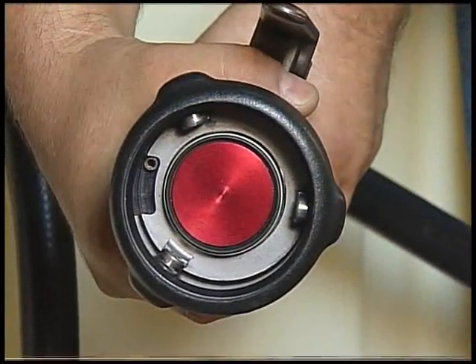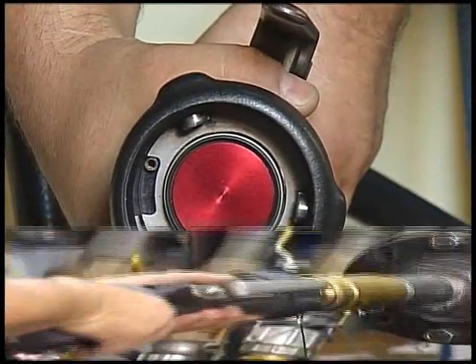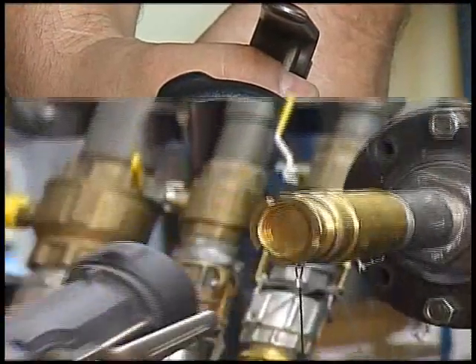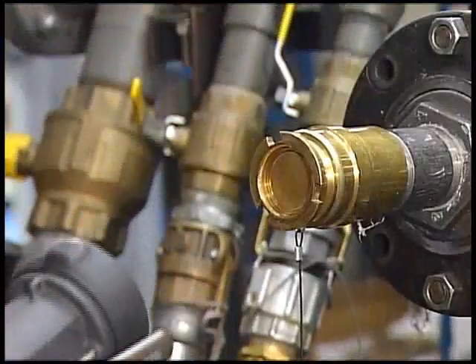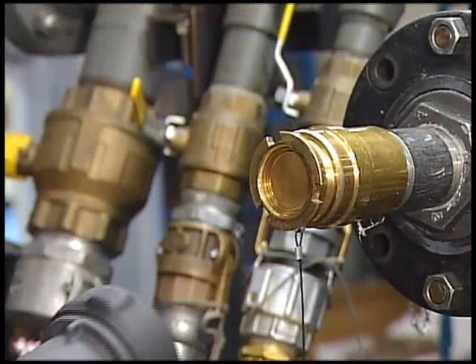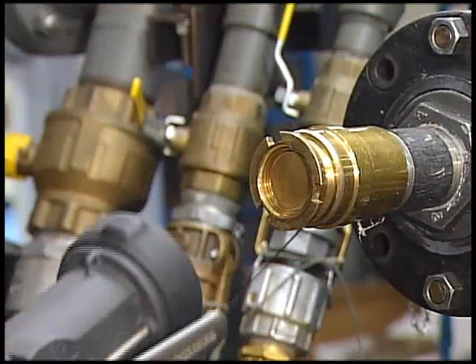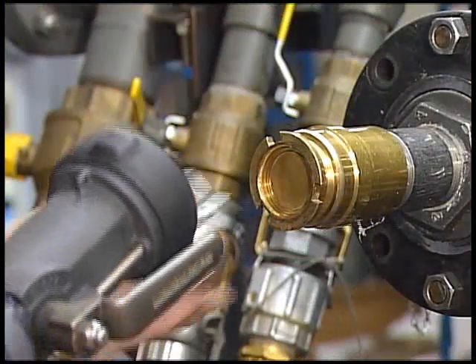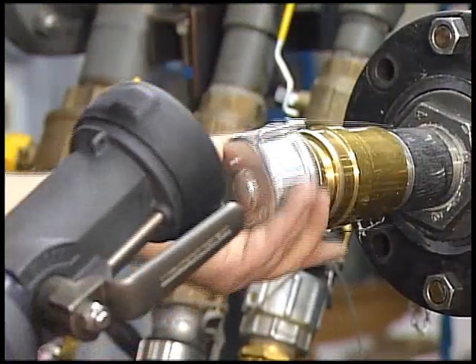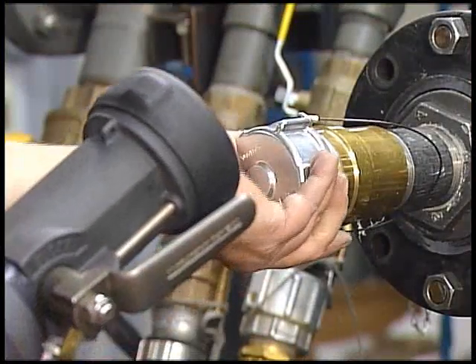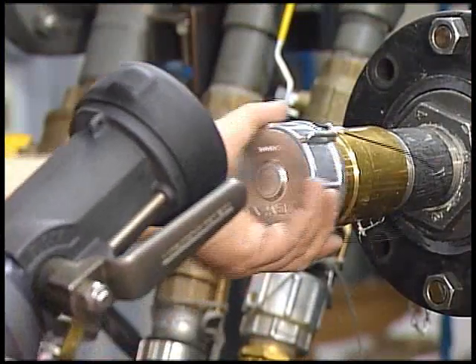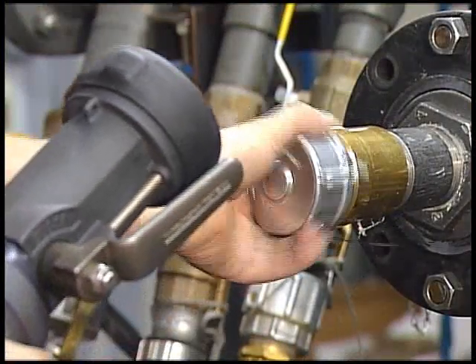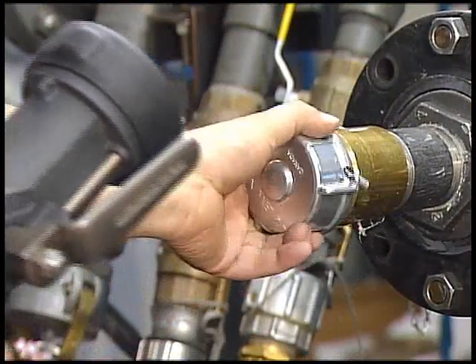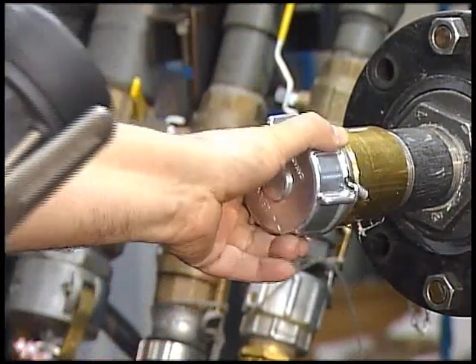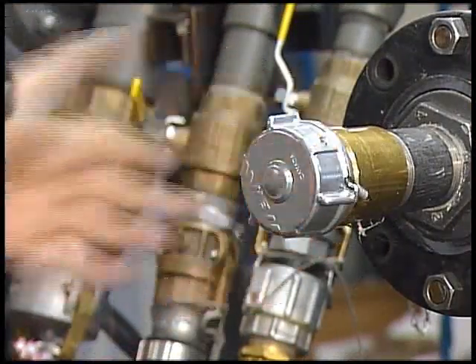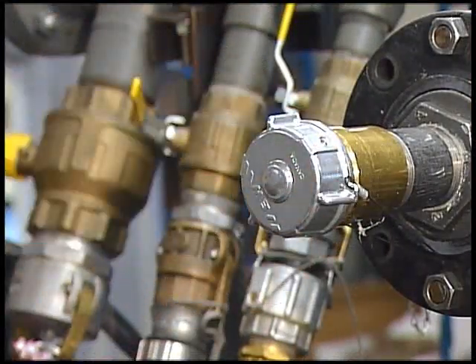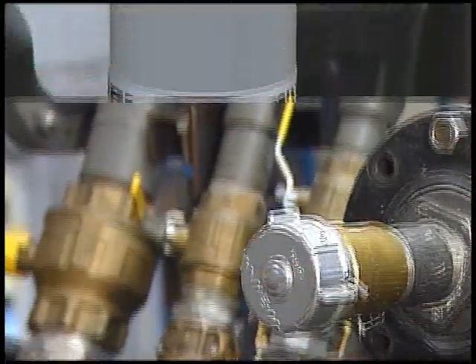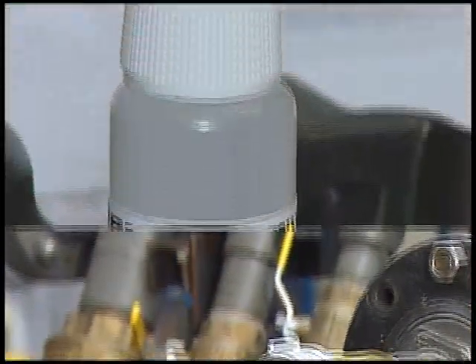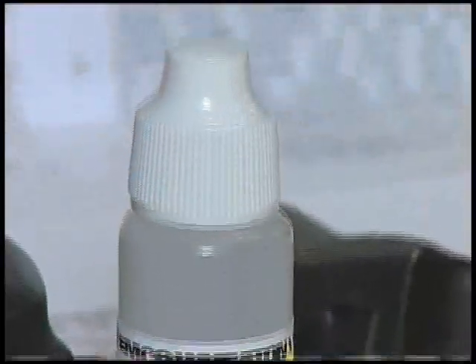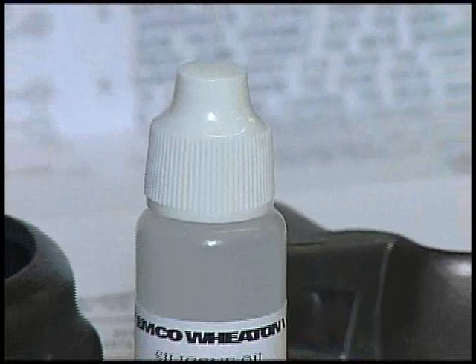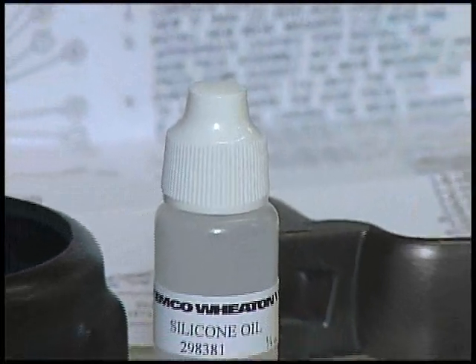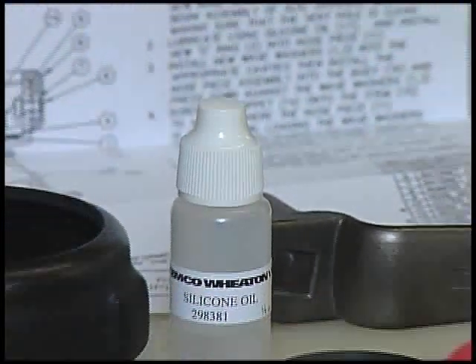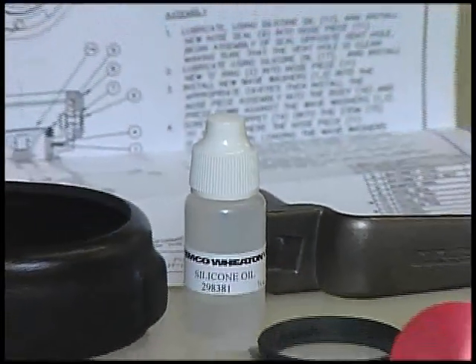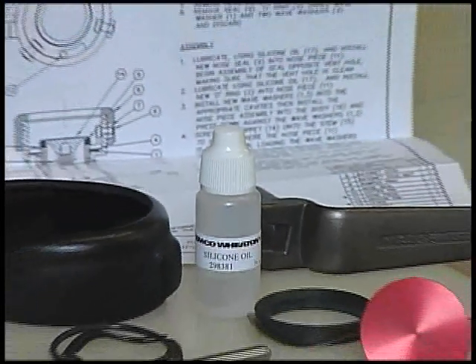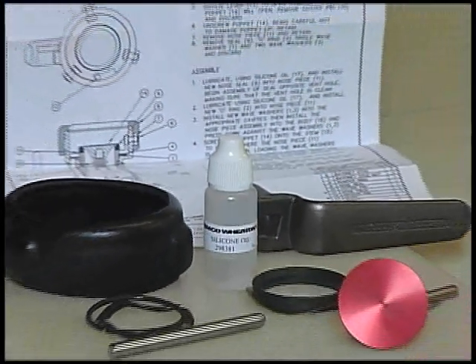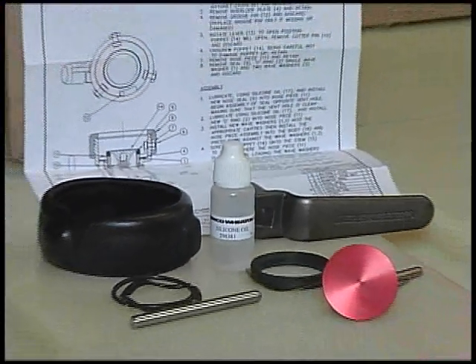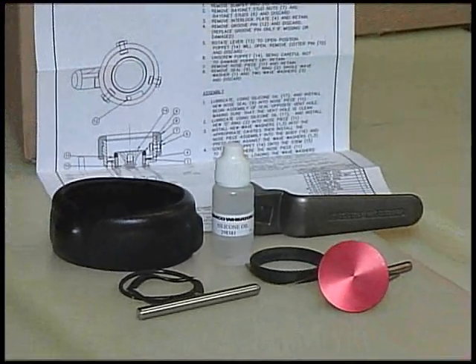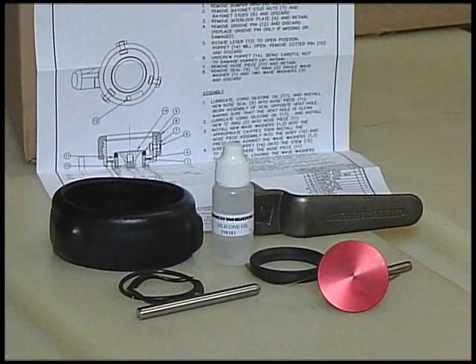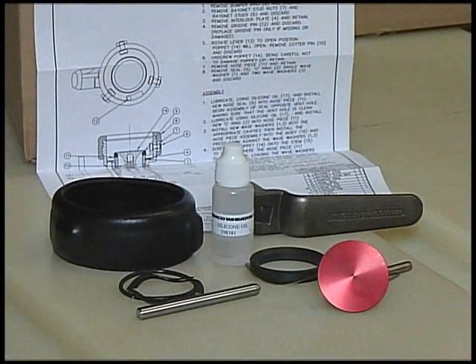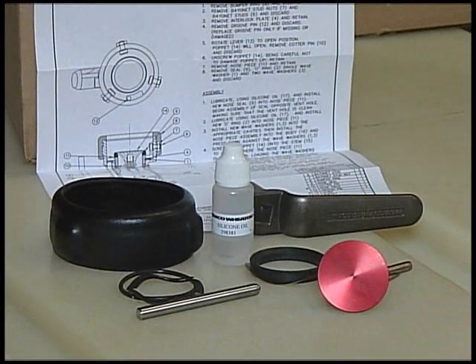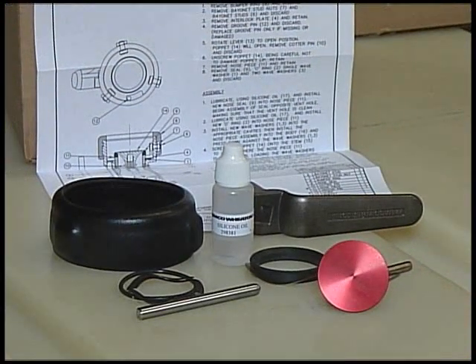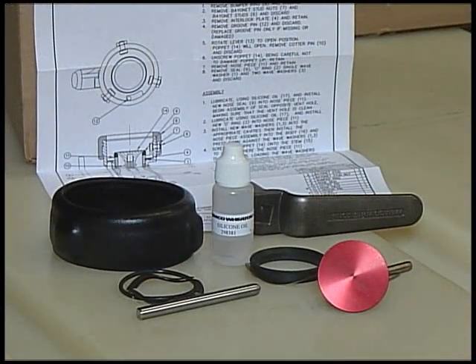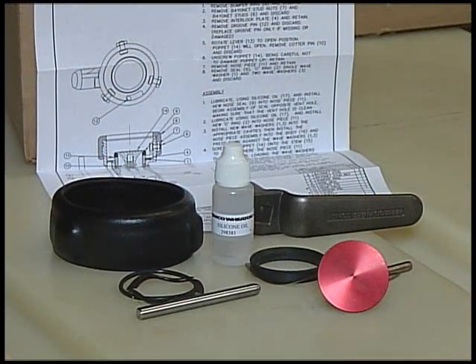Also available are dust caps for adapters, dust plugs for couplers and other accessories. Adapters and couplers are completely field repairable using the Emco Wheaton Repair Kit program.